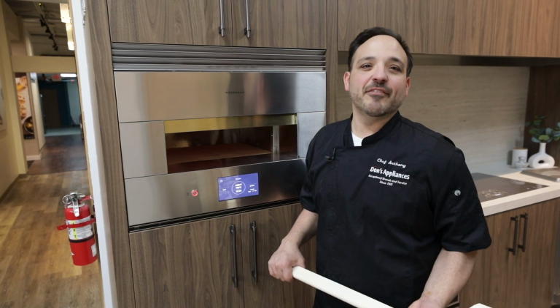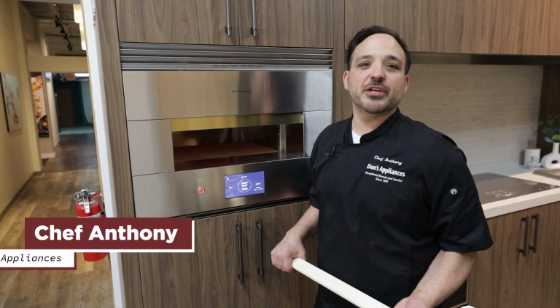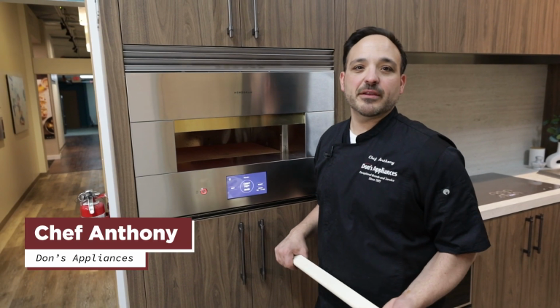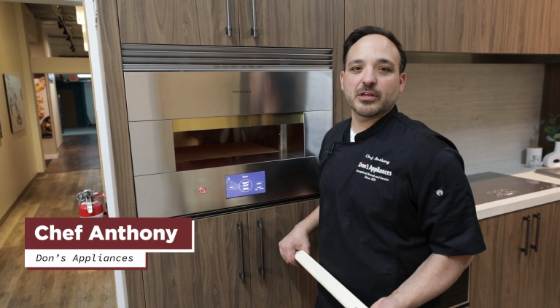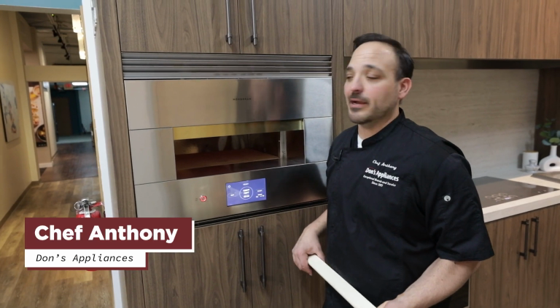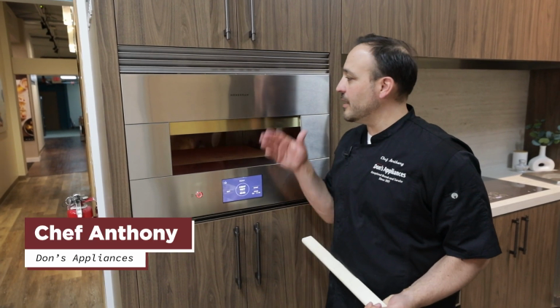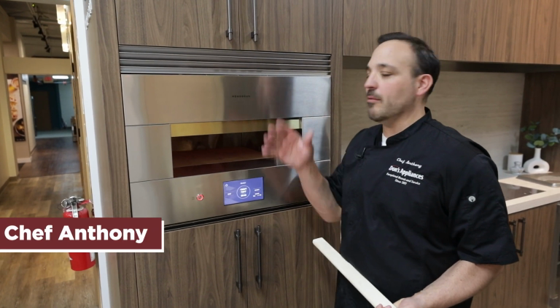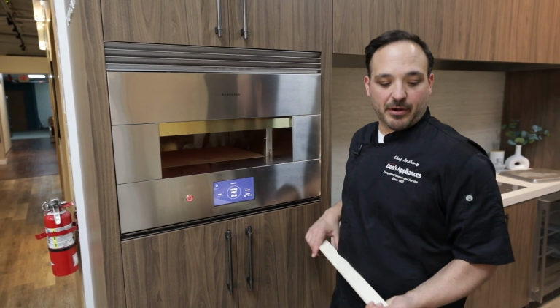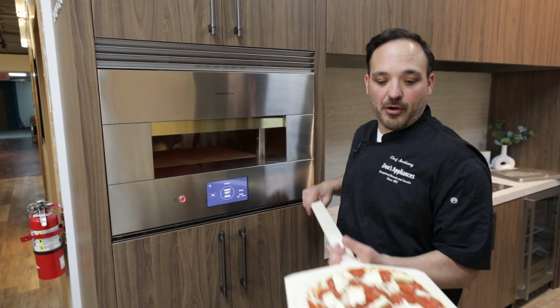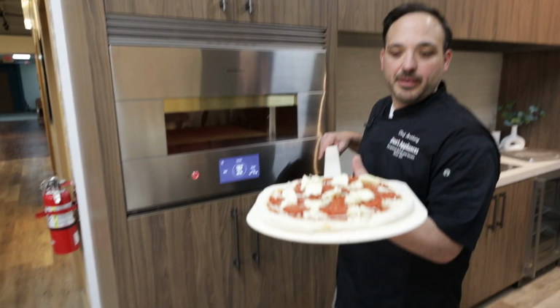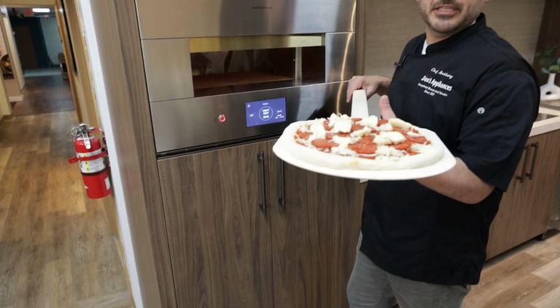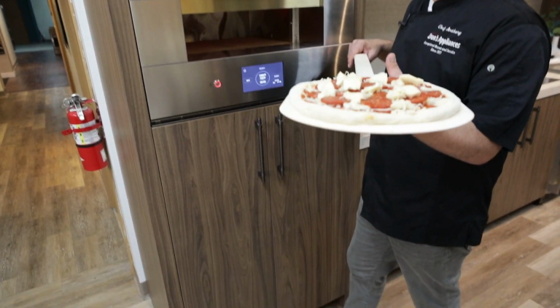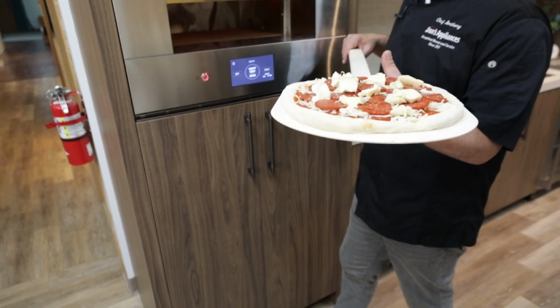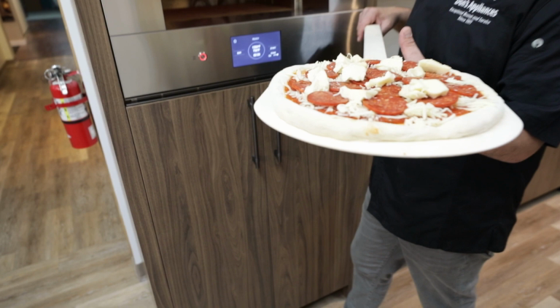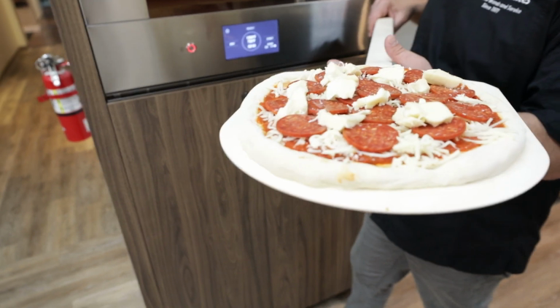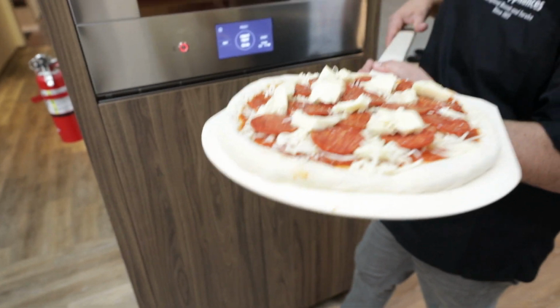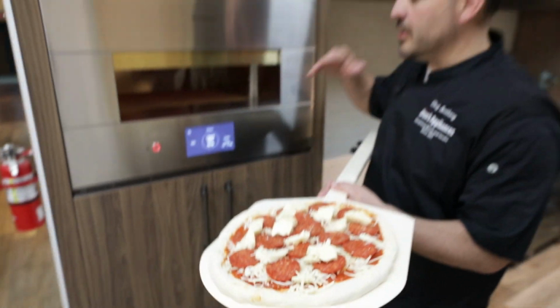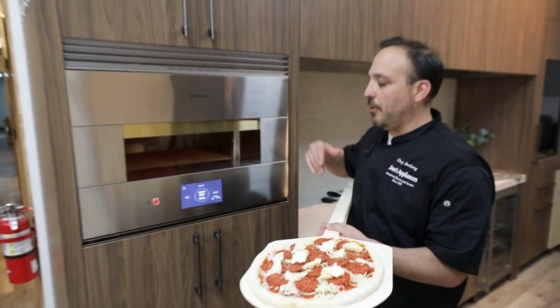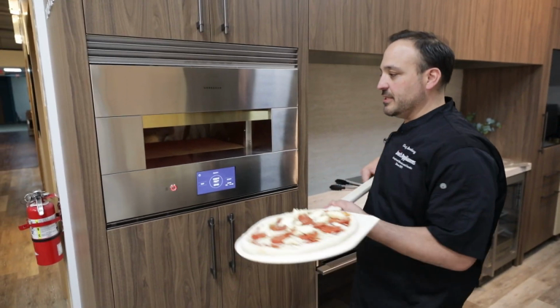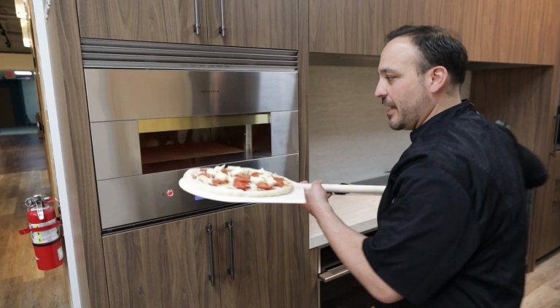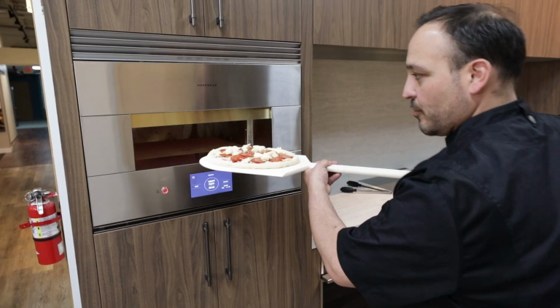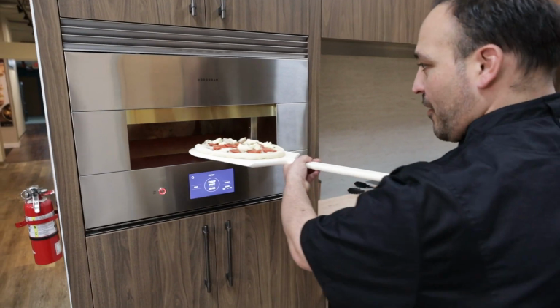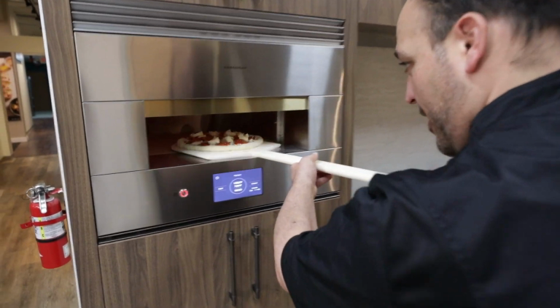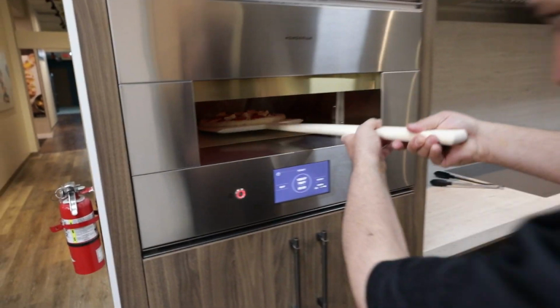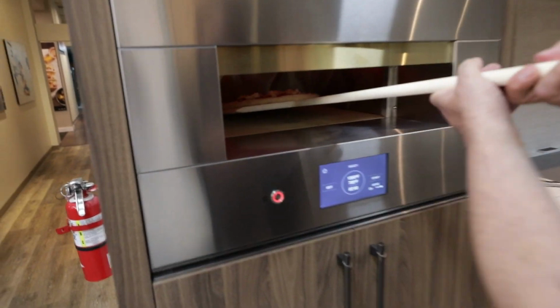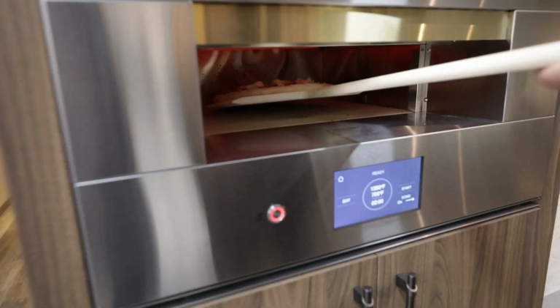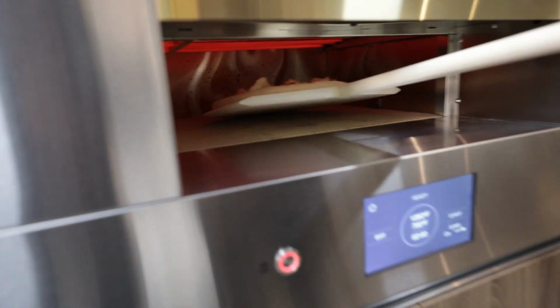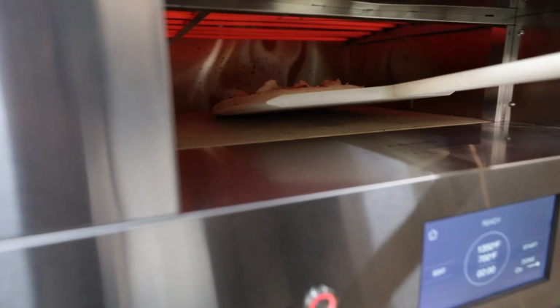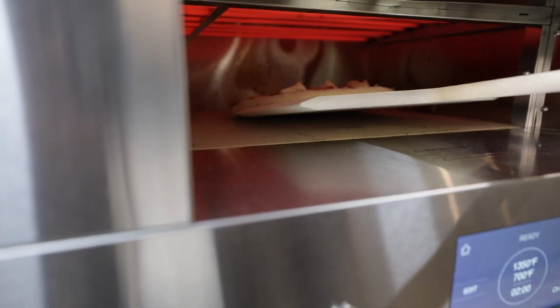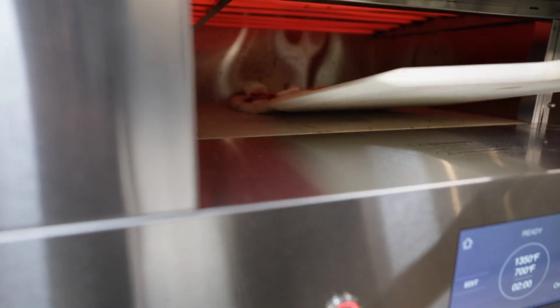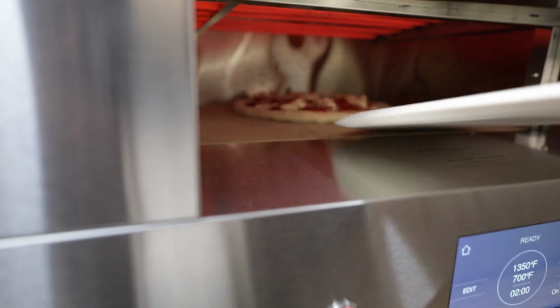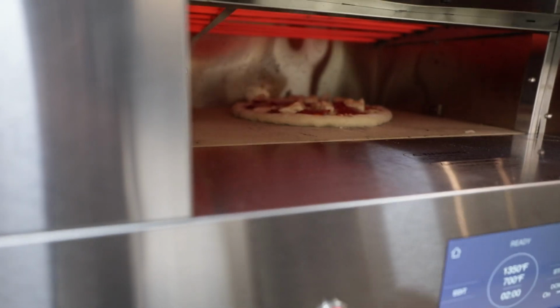Hey everyone, Chef Anthony here at Dawn's Appliances. Today I'm on the Monogram Hearth with a nice pepperoni pizza in. We're using the Neapolitan setting so we'll fire it right in. Let's give it a little quick tilt, a nice little slide.